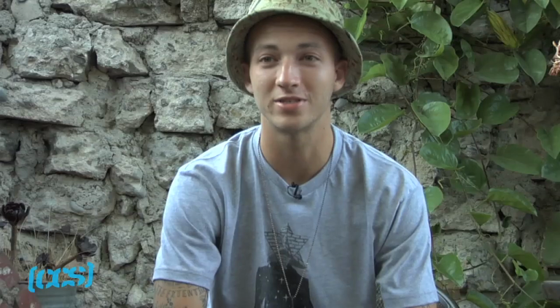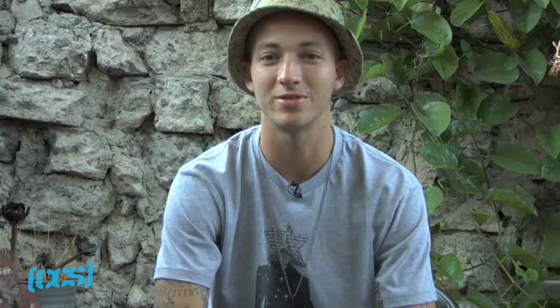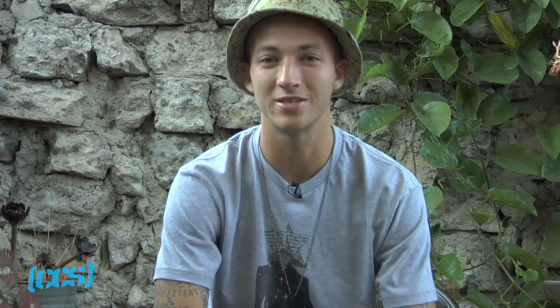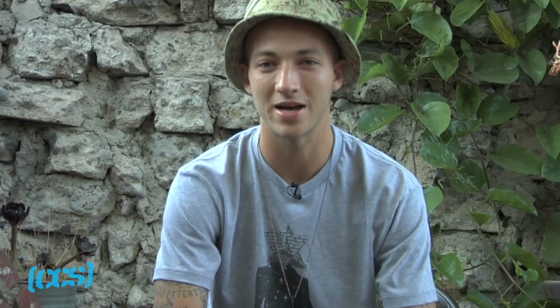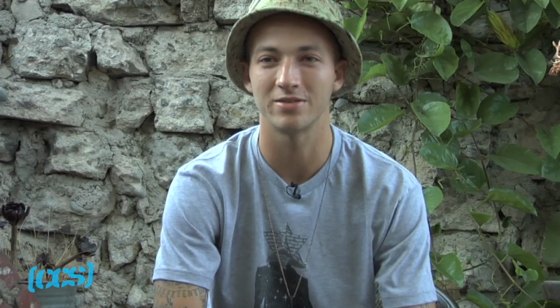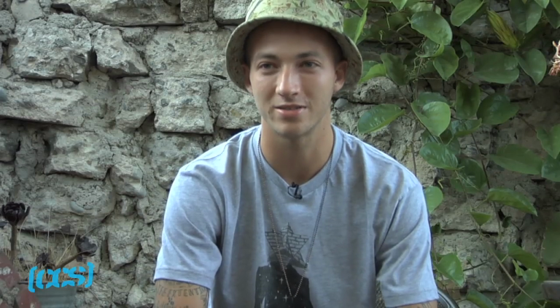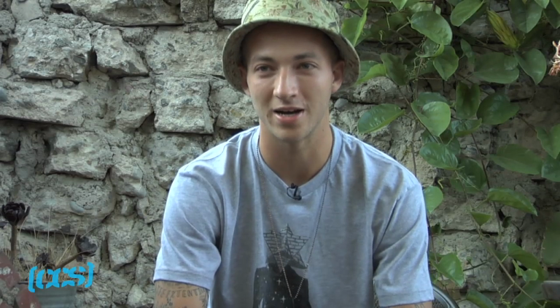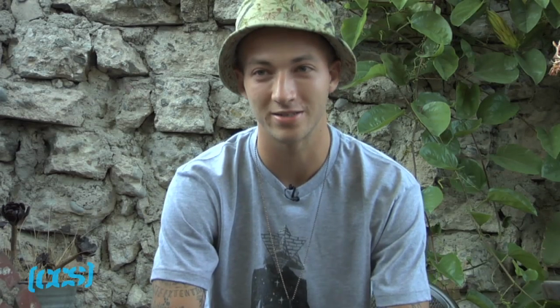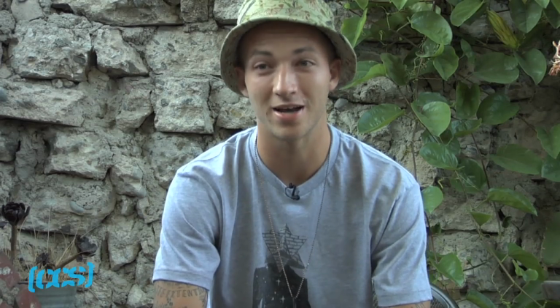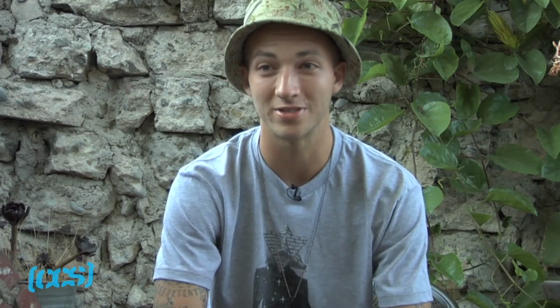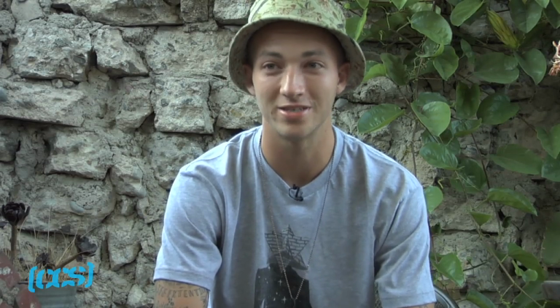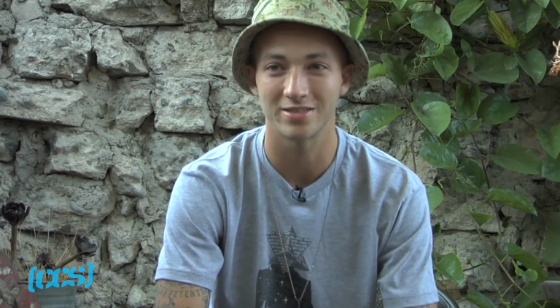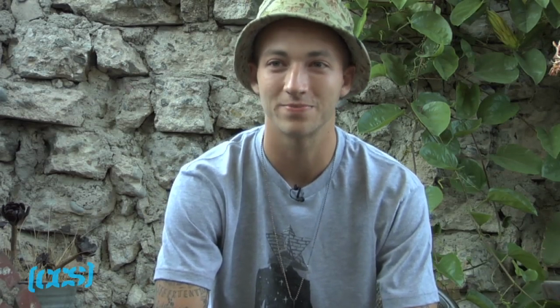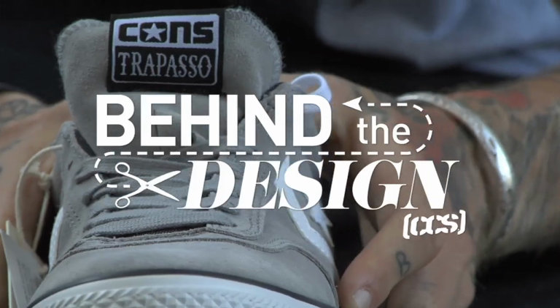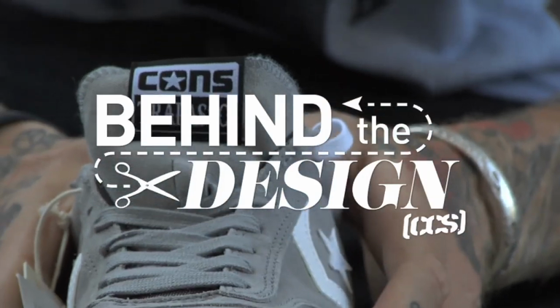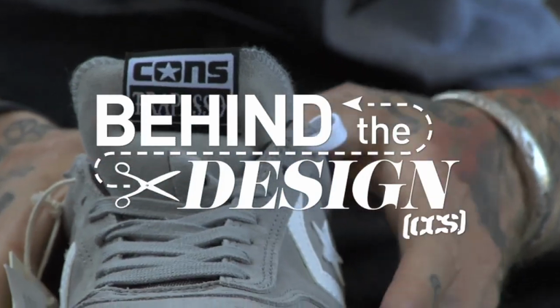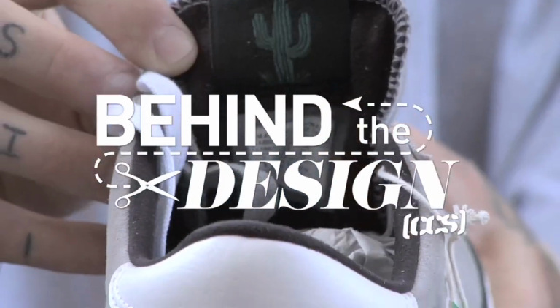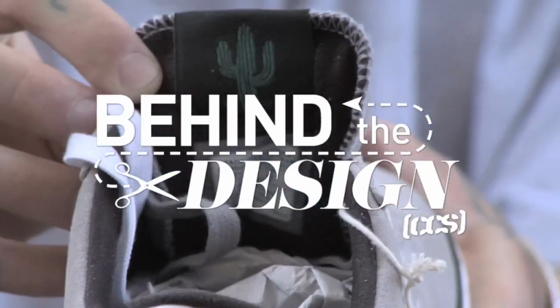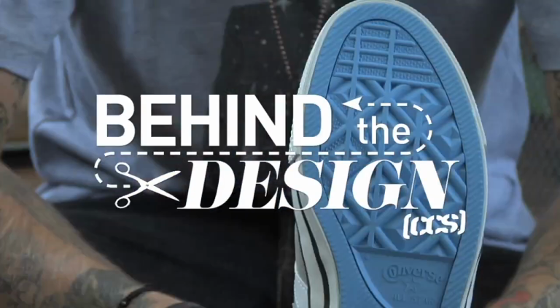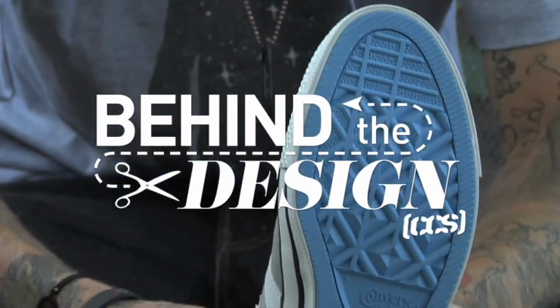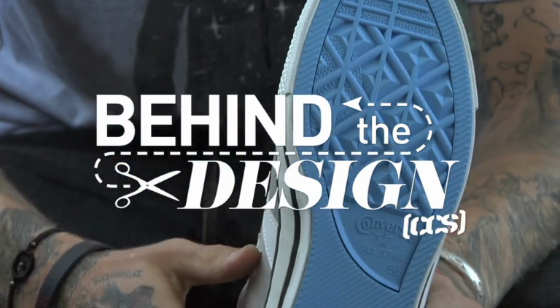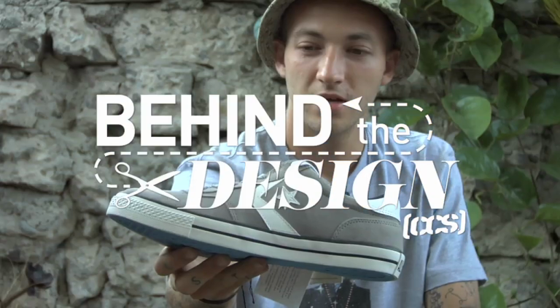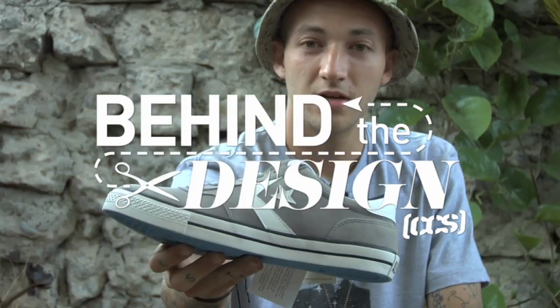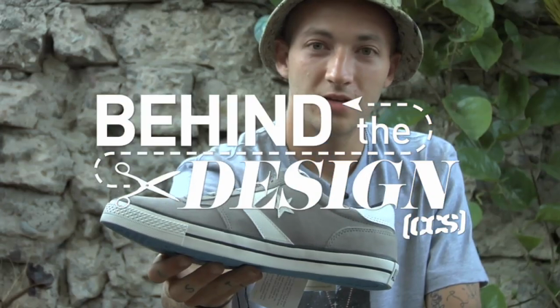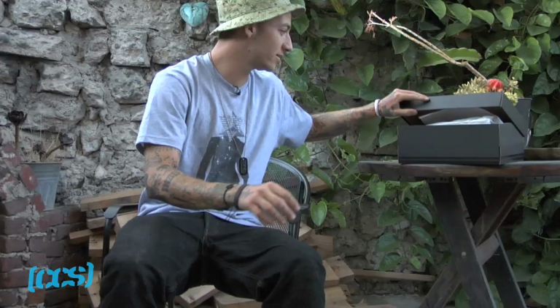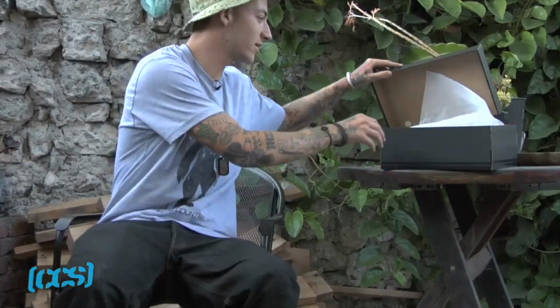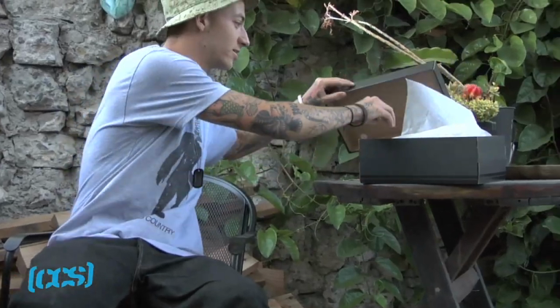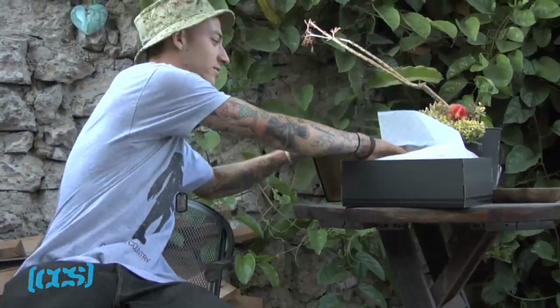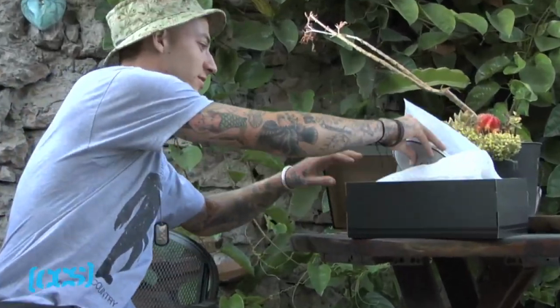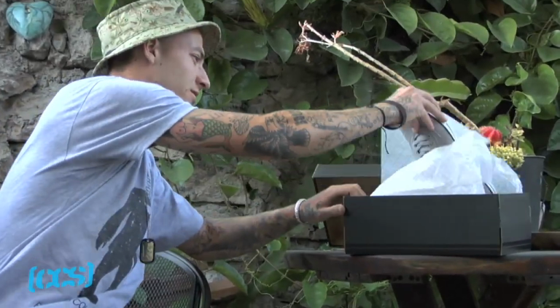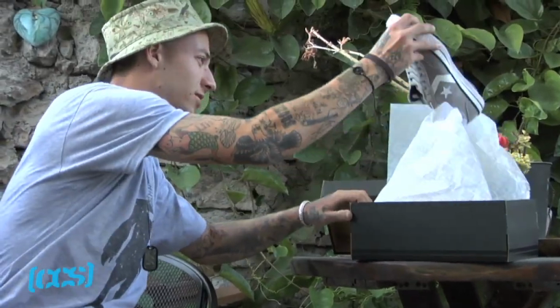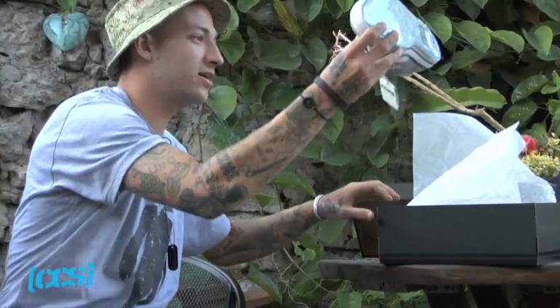What's up, this is Nick Trapasso and this is Behind the Design with CCS. Yeah, we got these new guys.